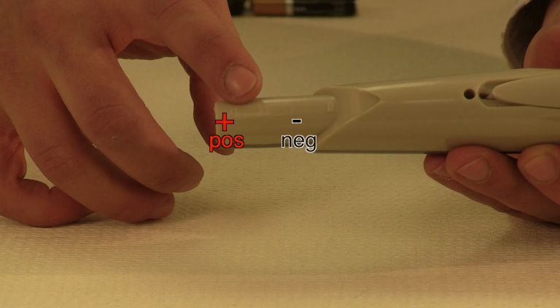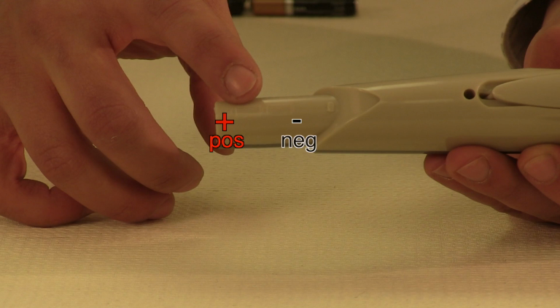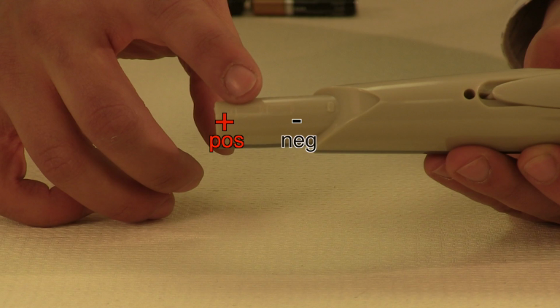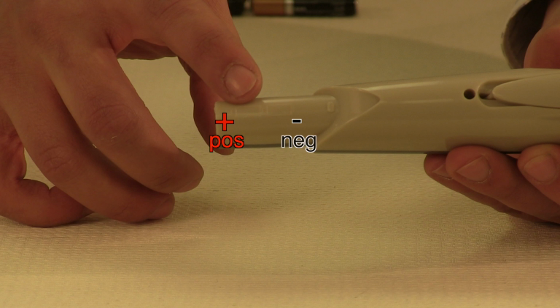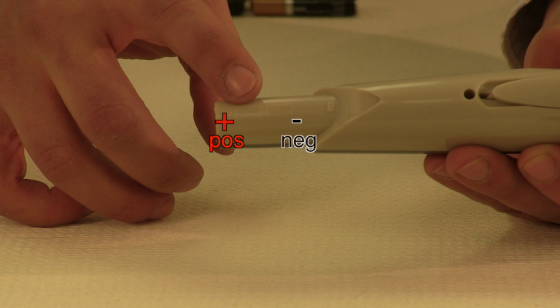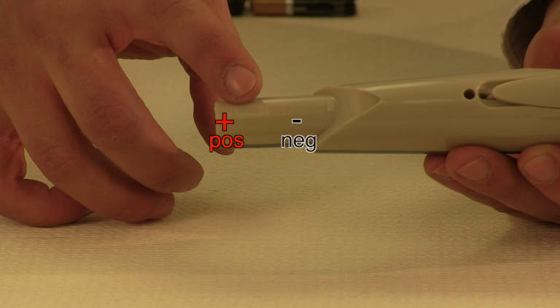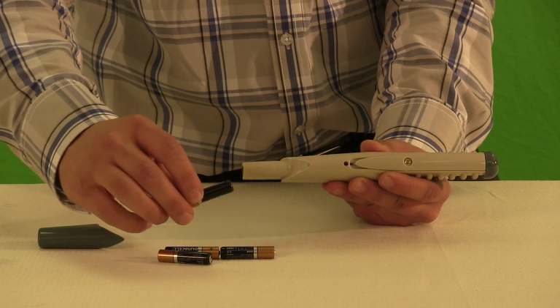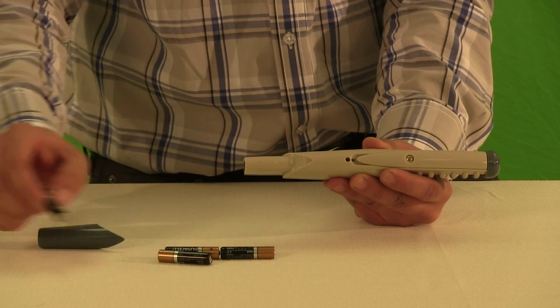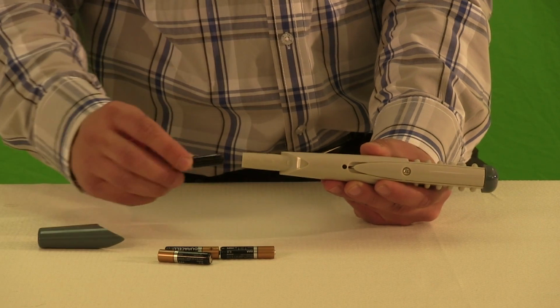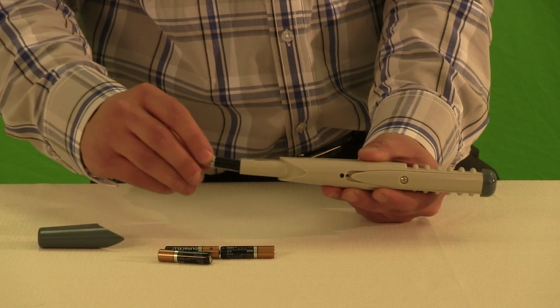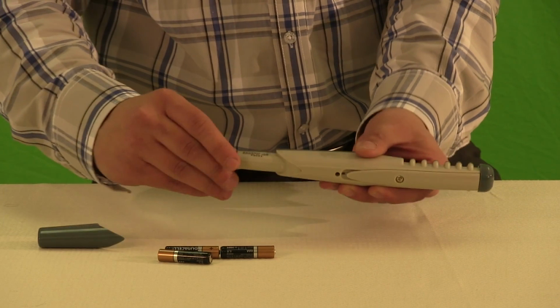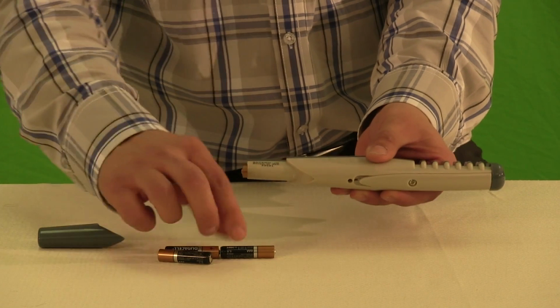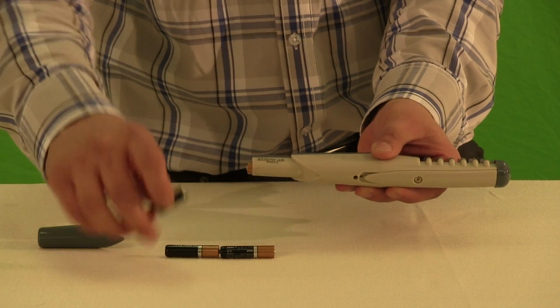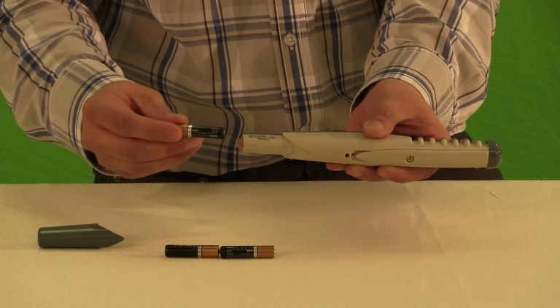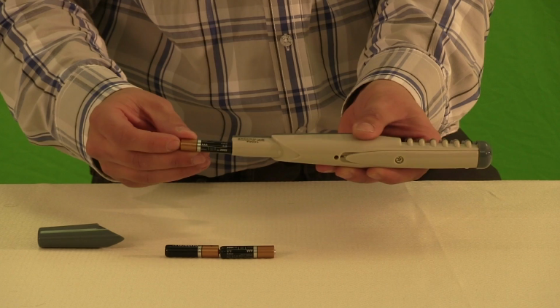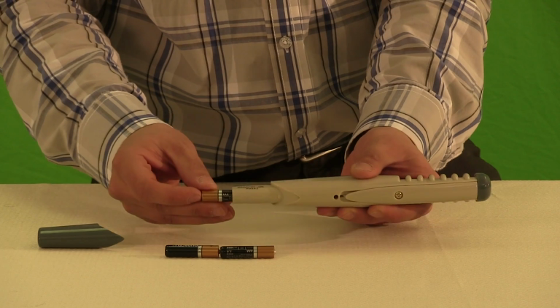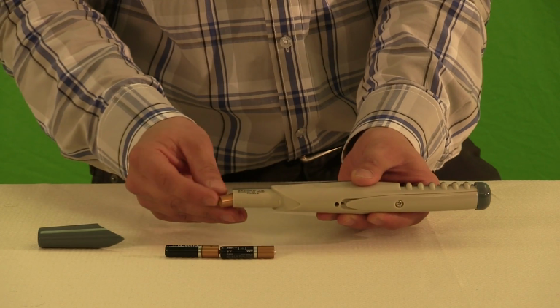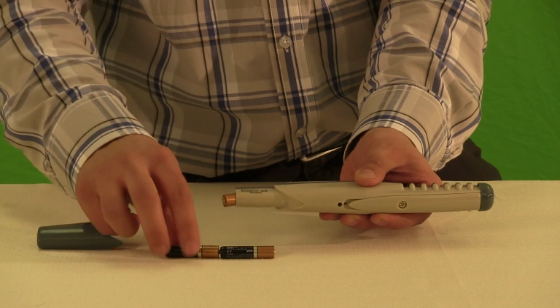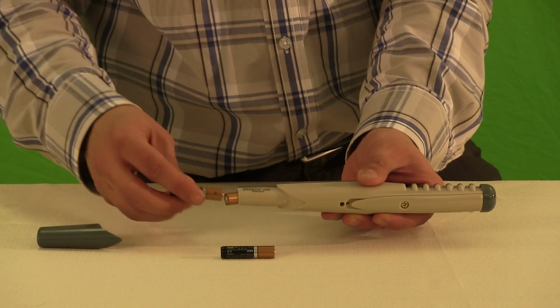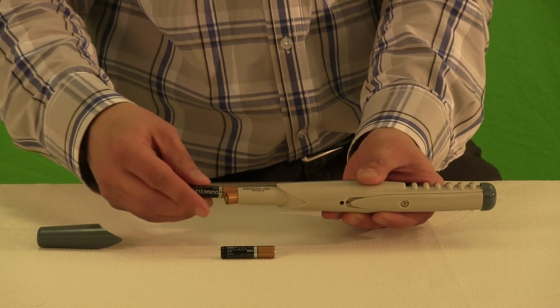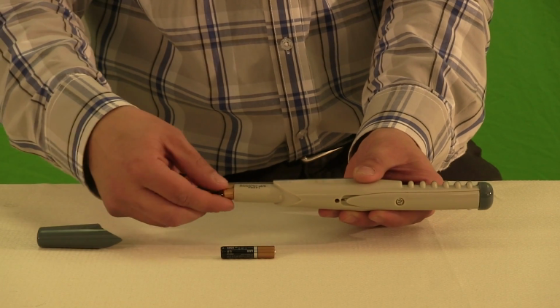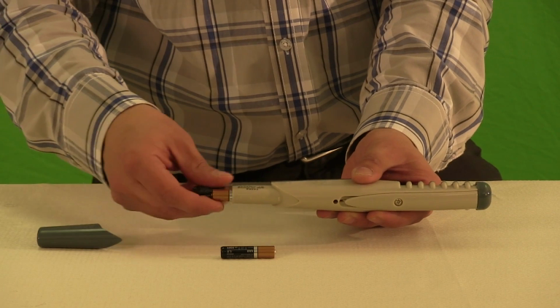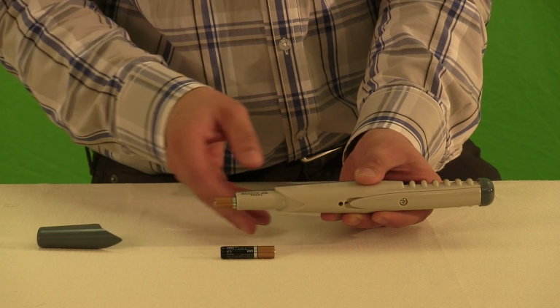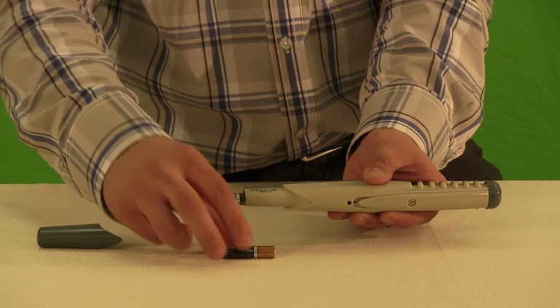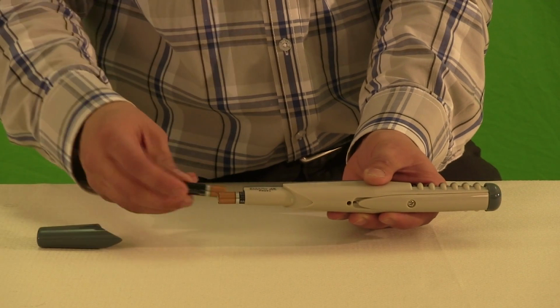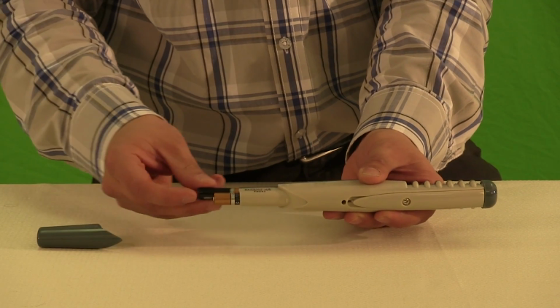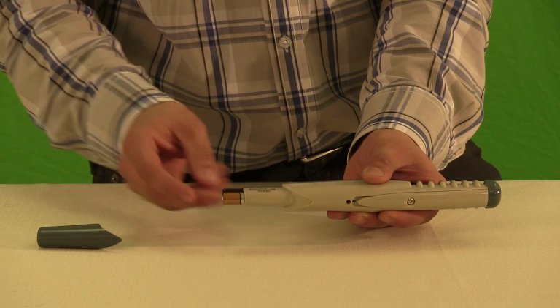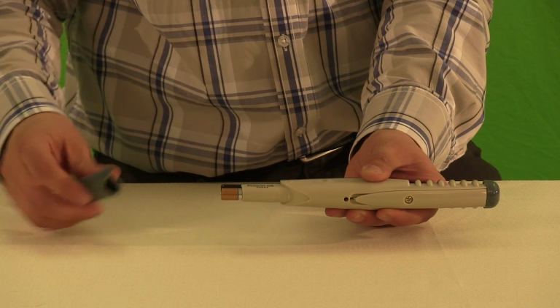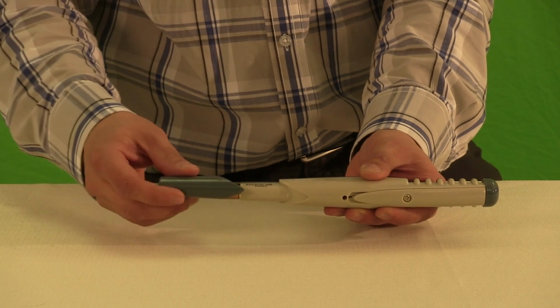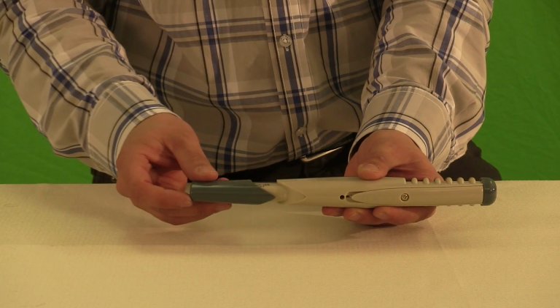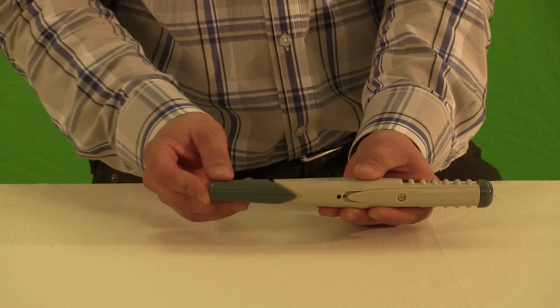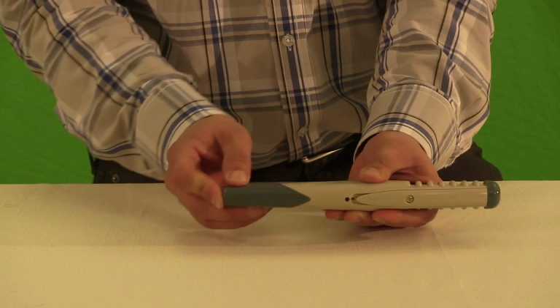The product is marked so you get the batteries in the right direction. Follow that and put the batteries in. Then just replace the cover.